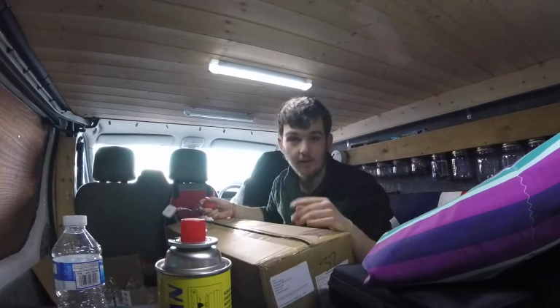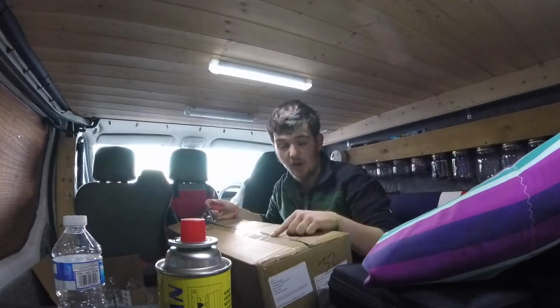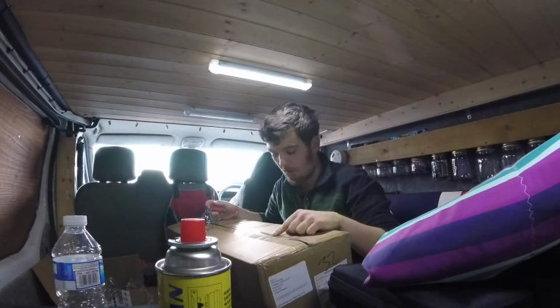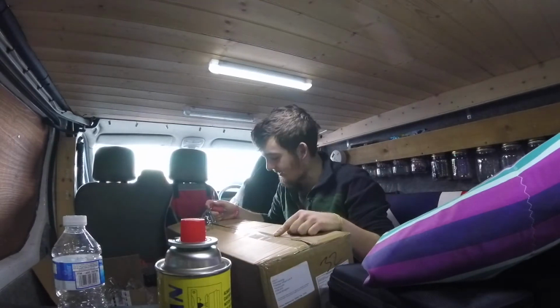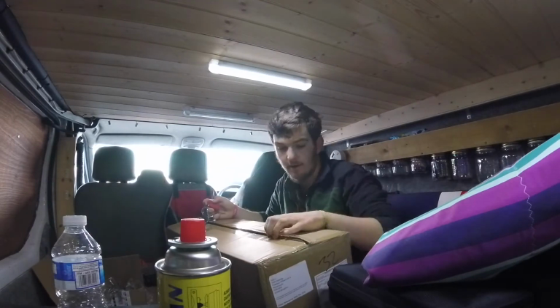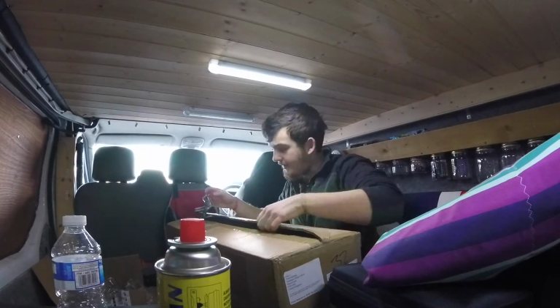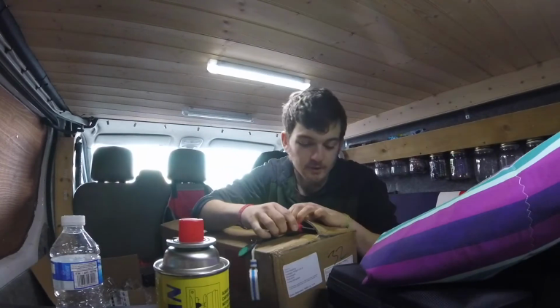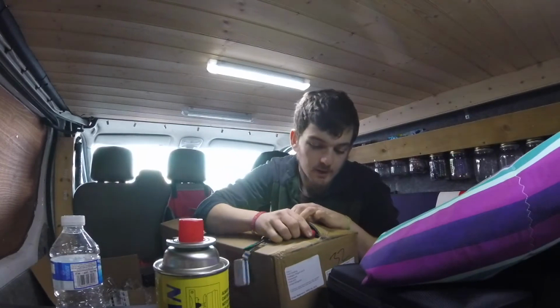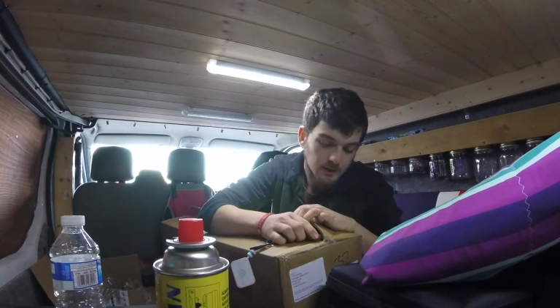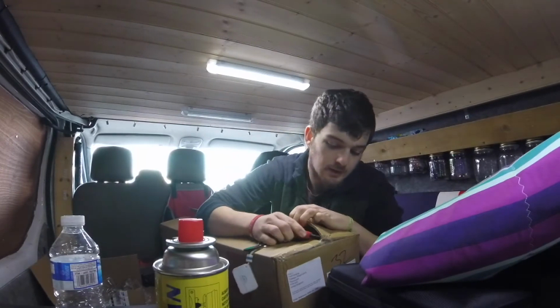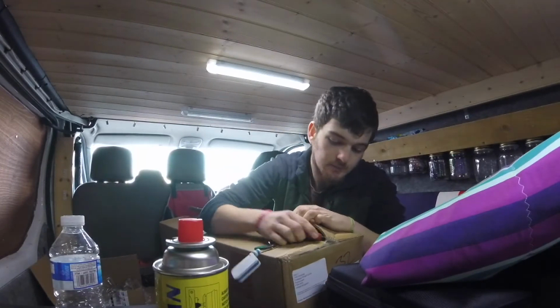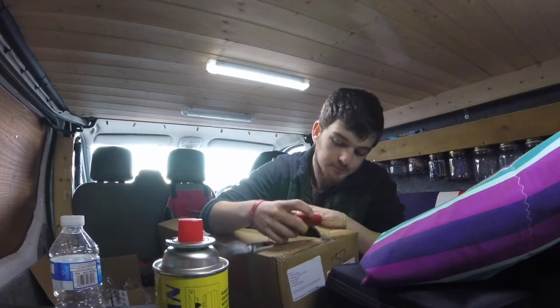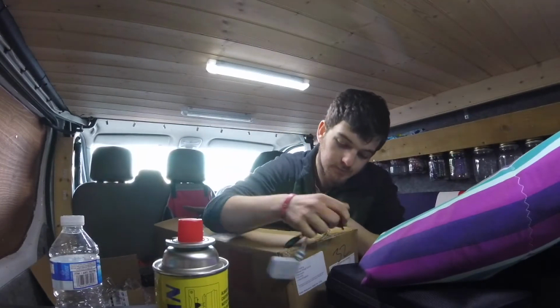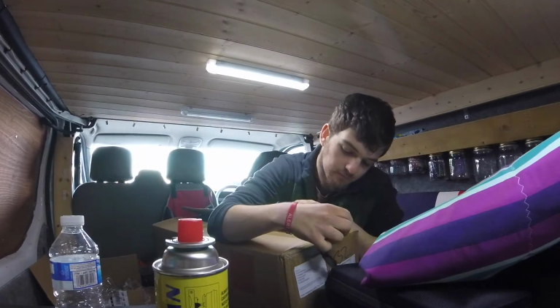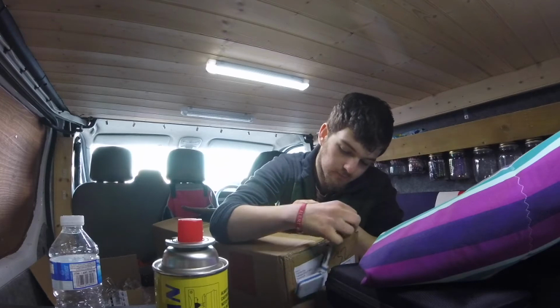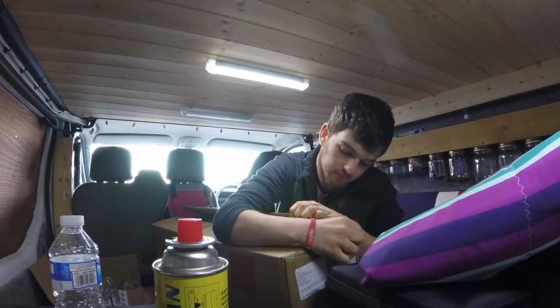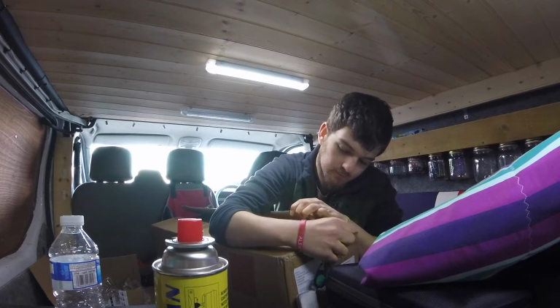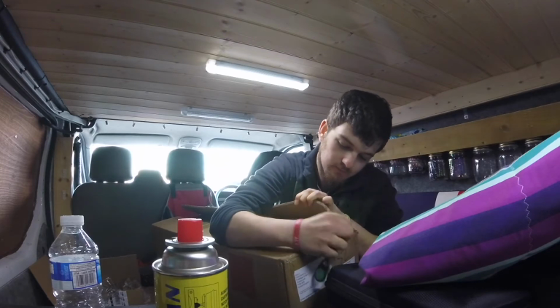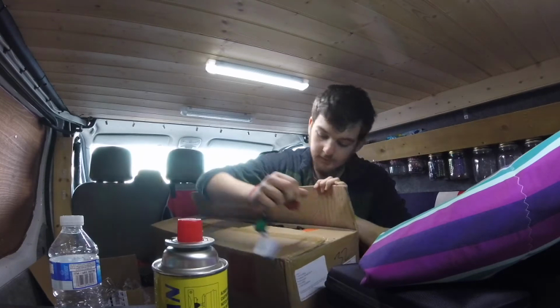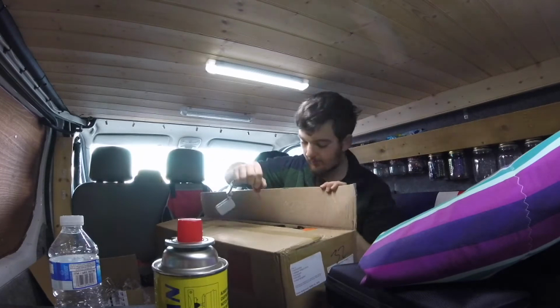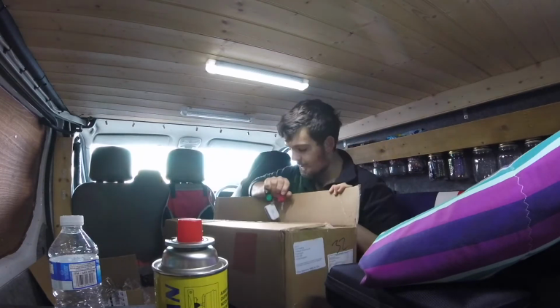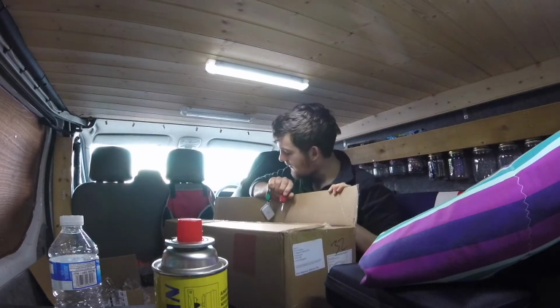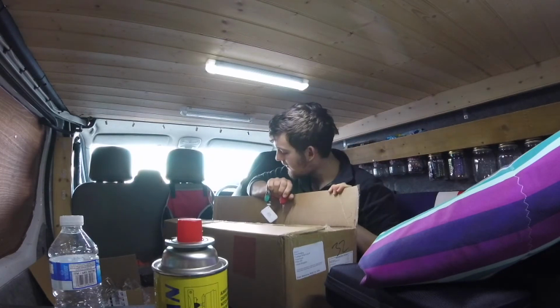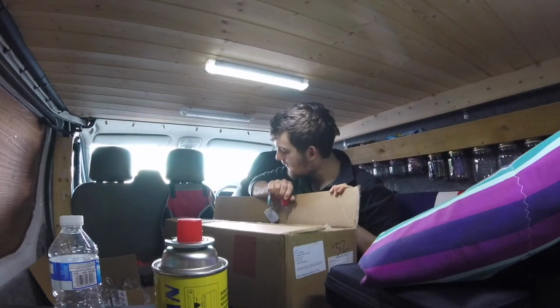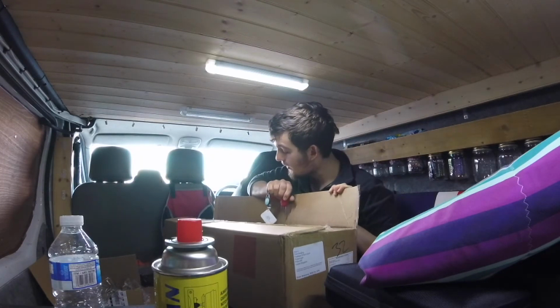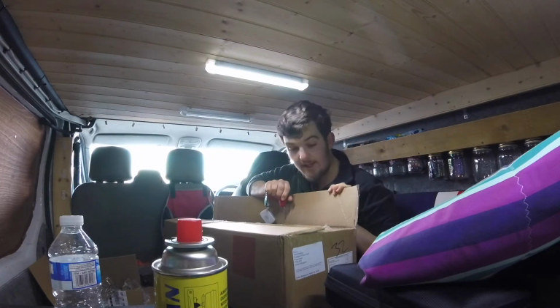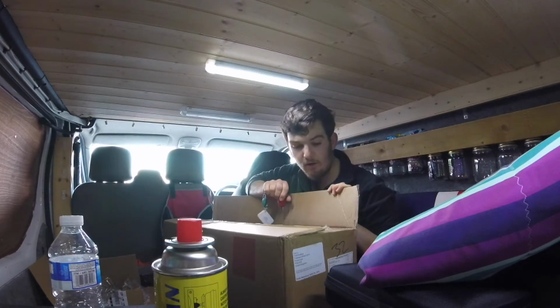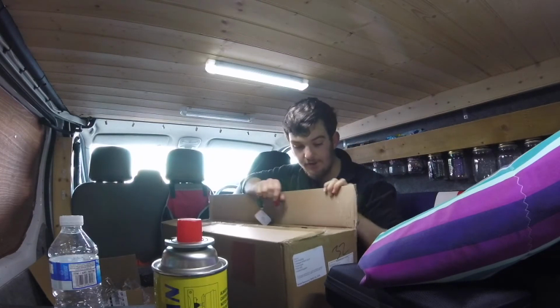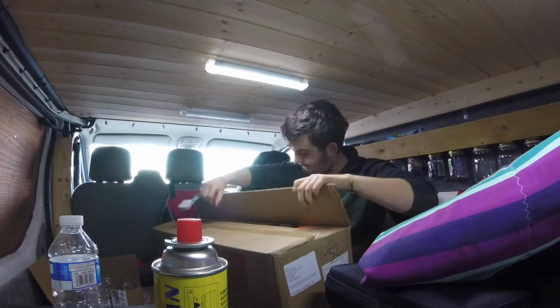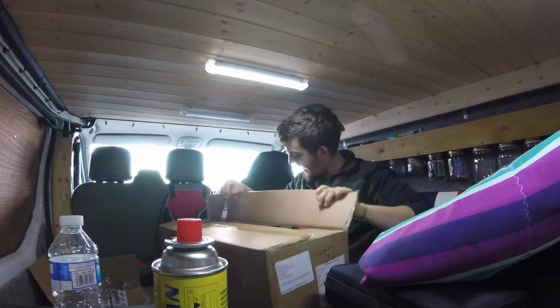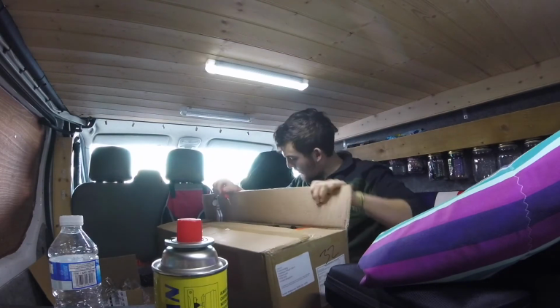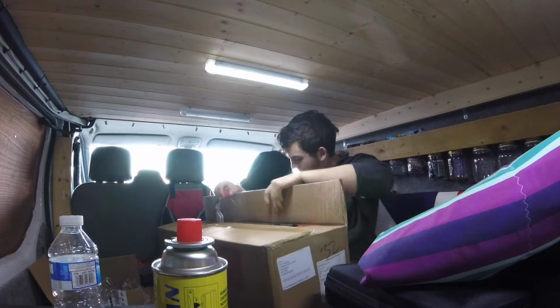The shelter pod has arrived! It's definitely orange, but that is what we ordered.